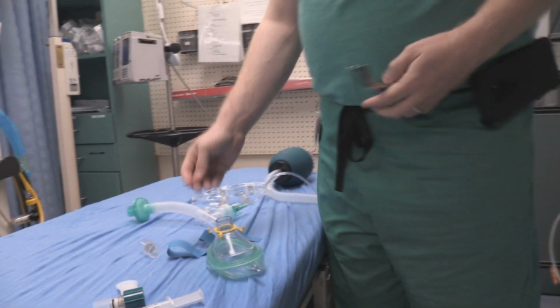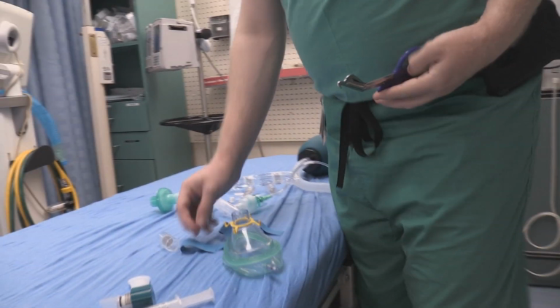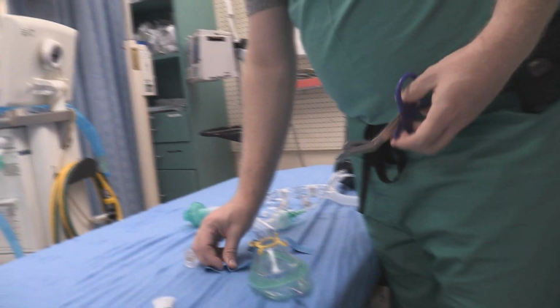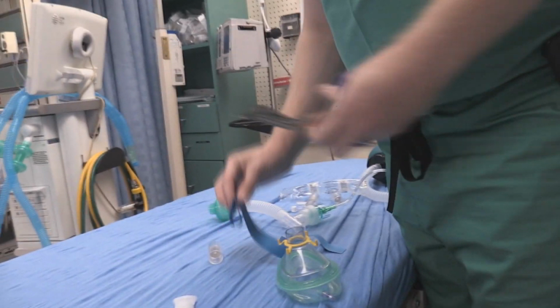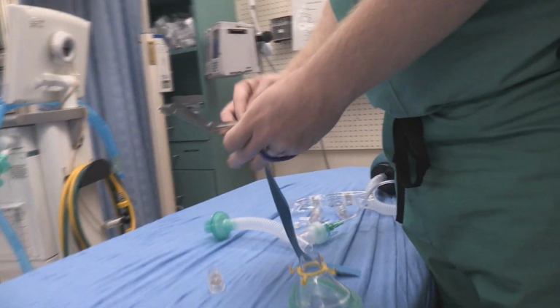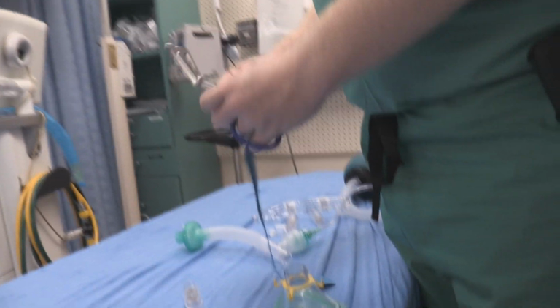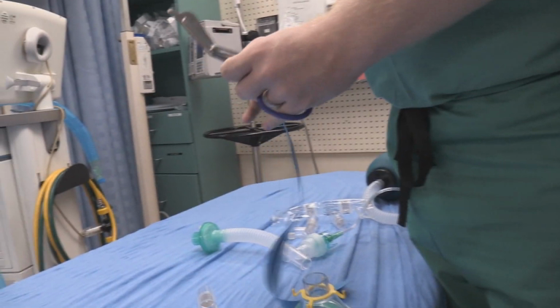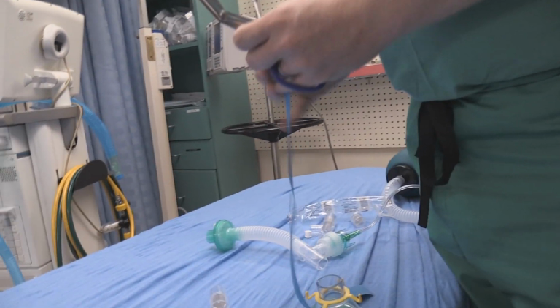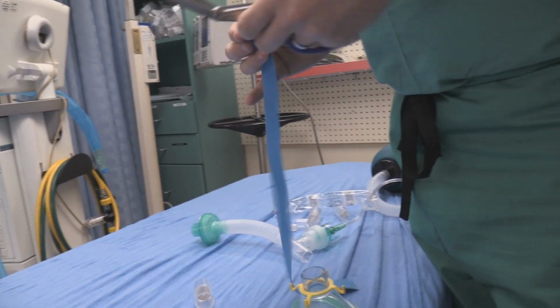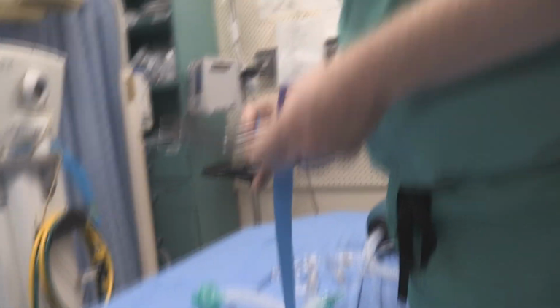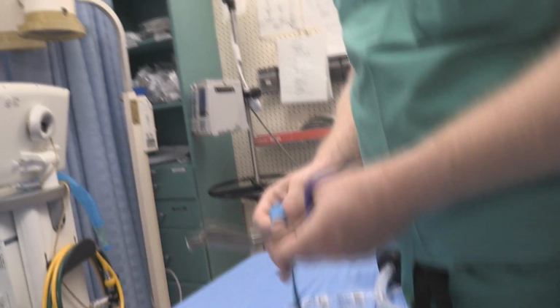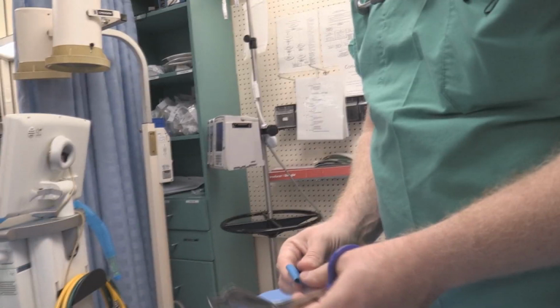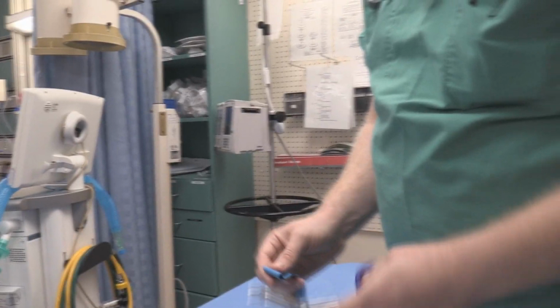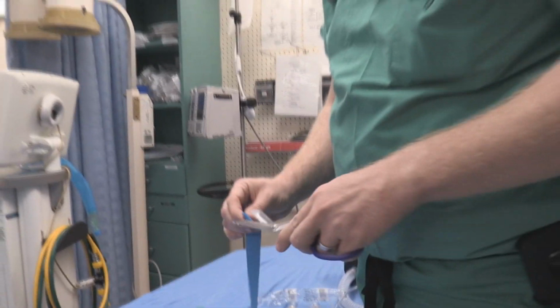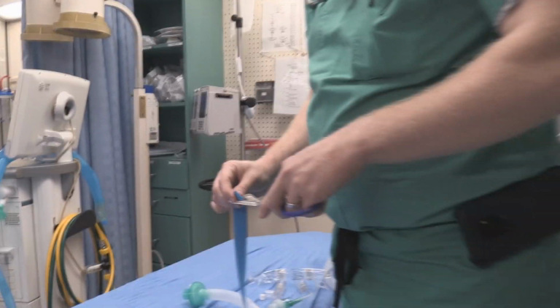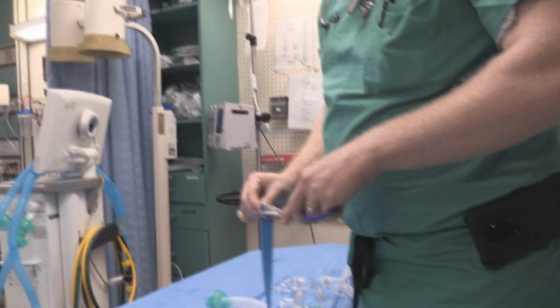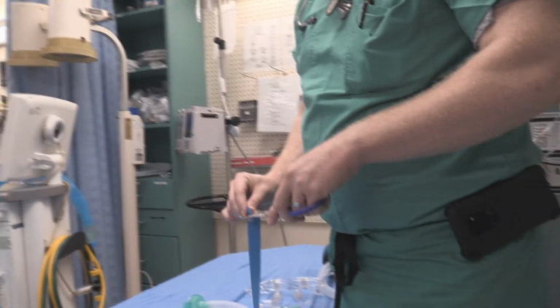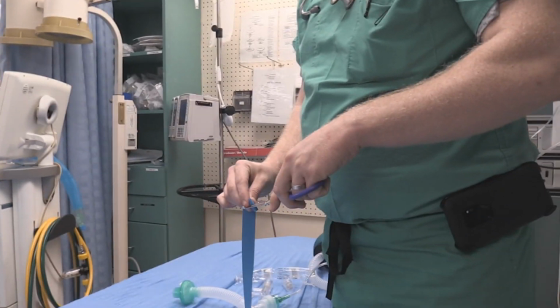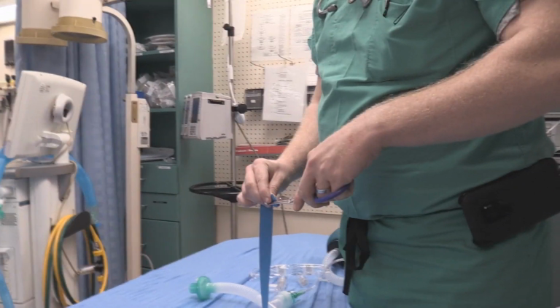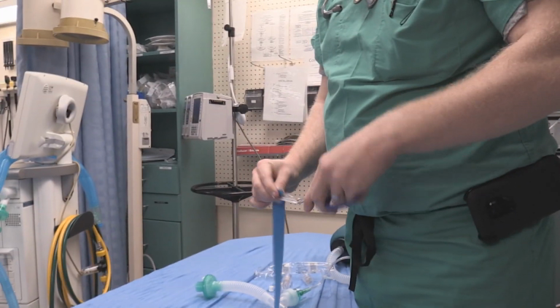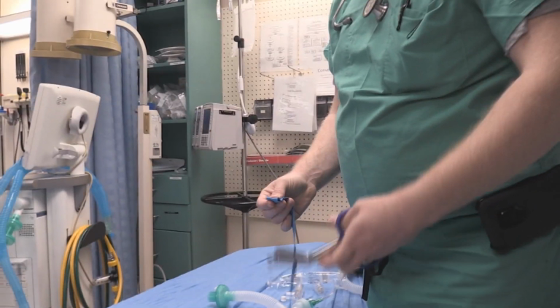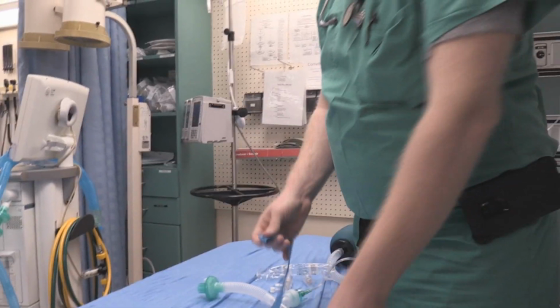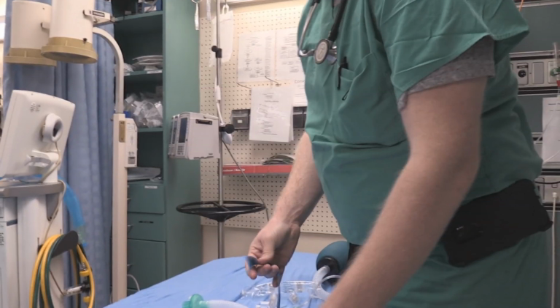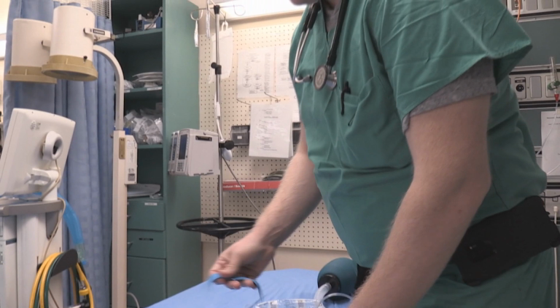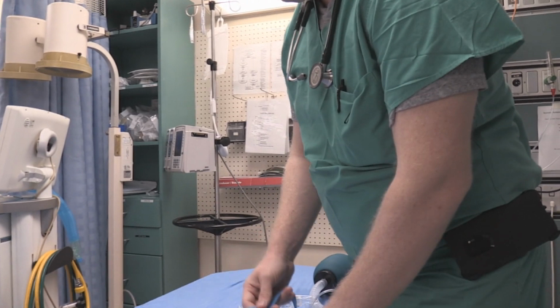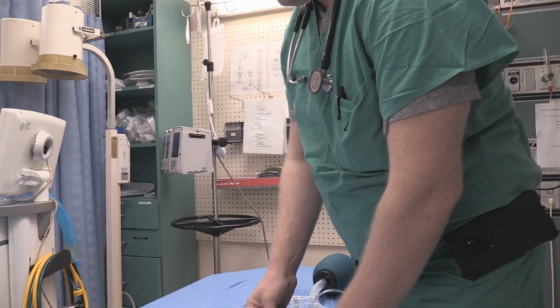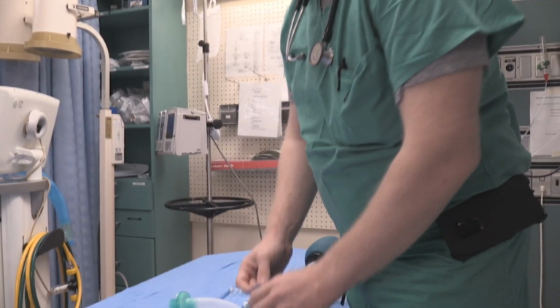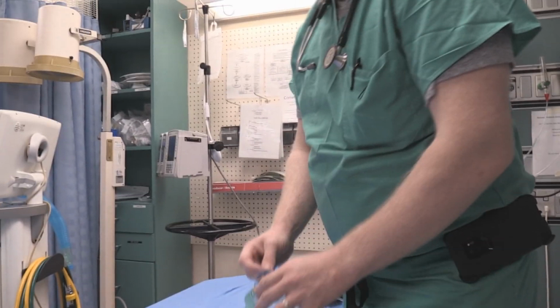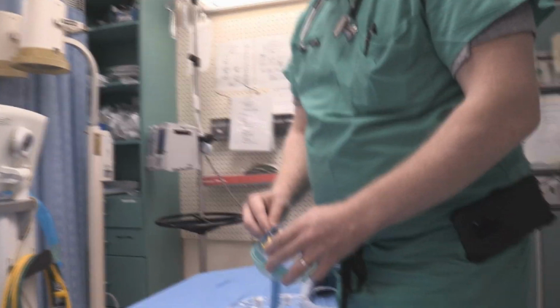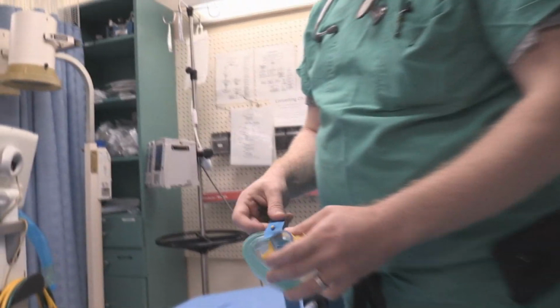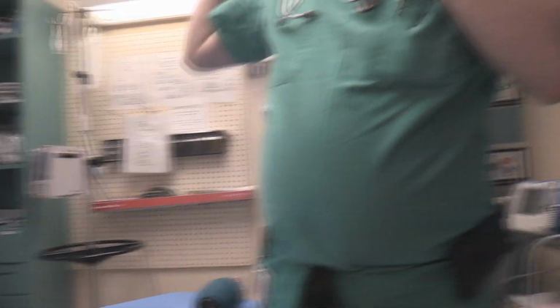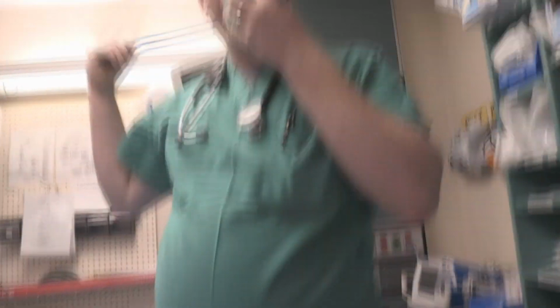Then you would just take a little nick in it — make sure you leave margins — just like so. You could thread a strap through to secure the mask to the patient's head.